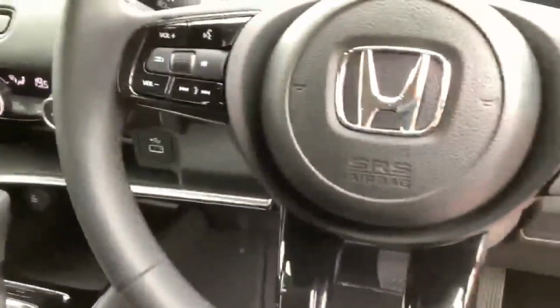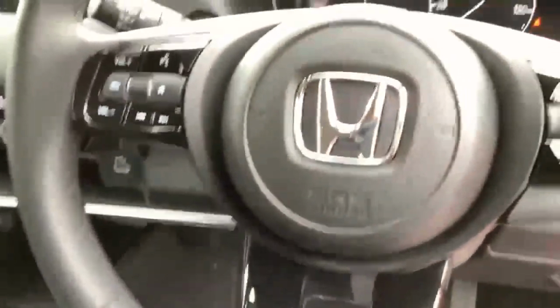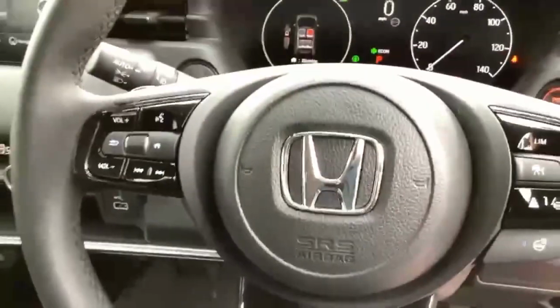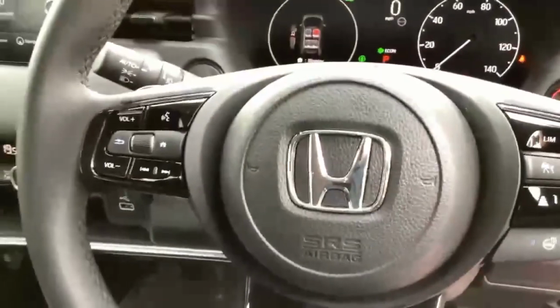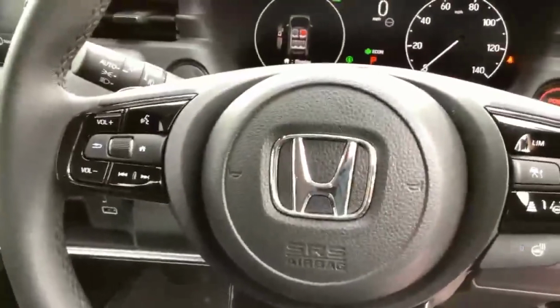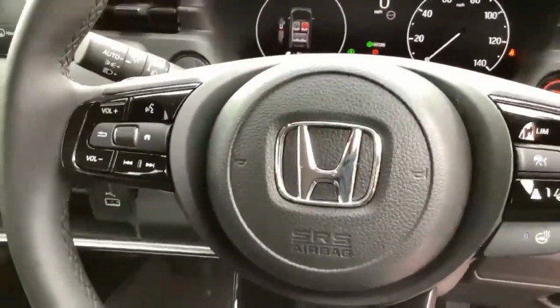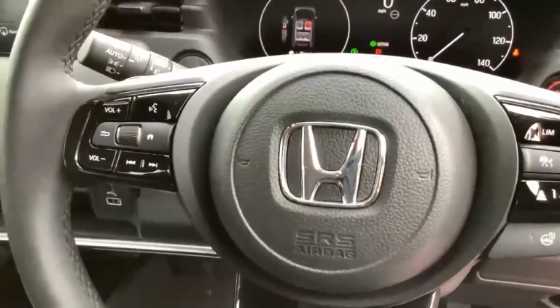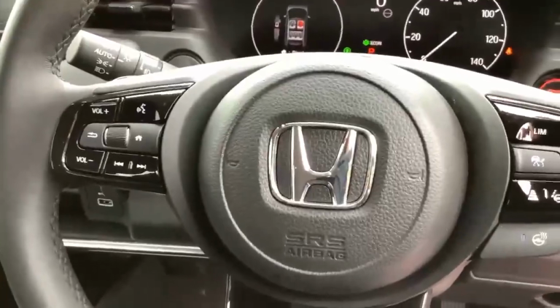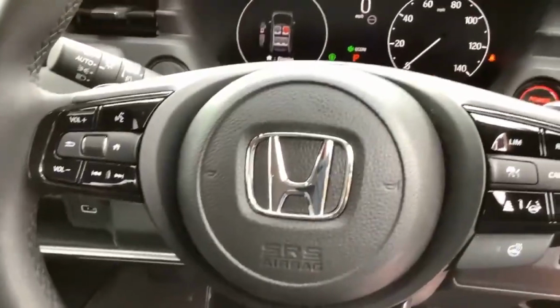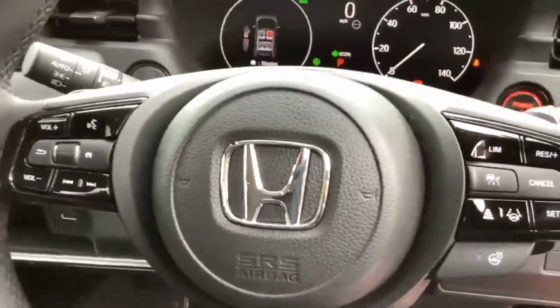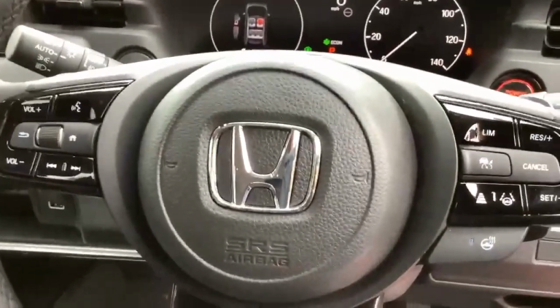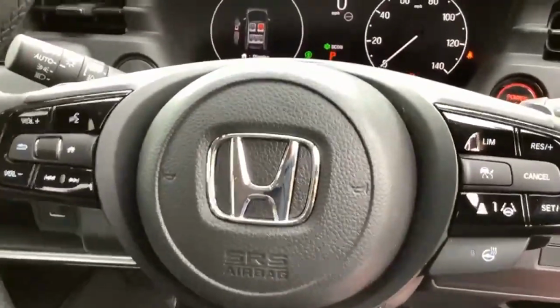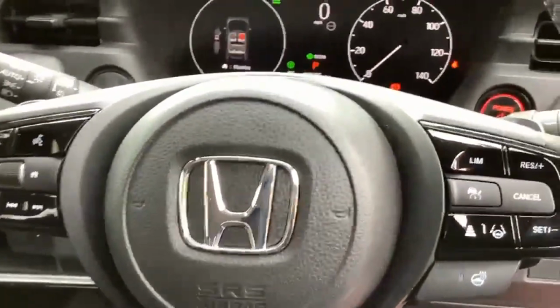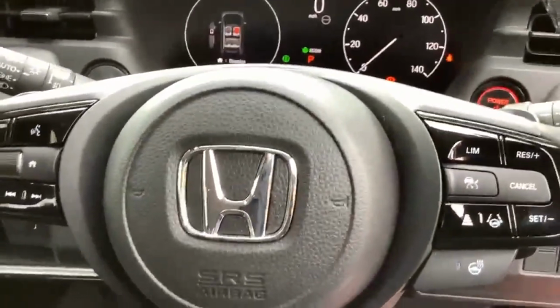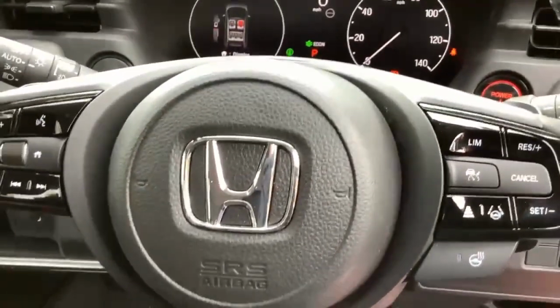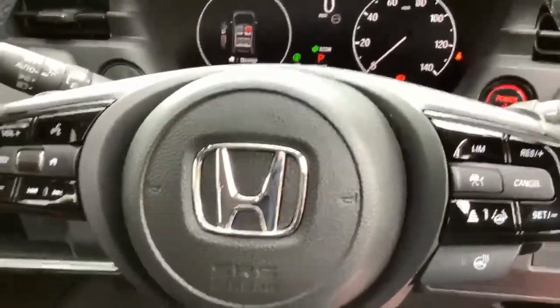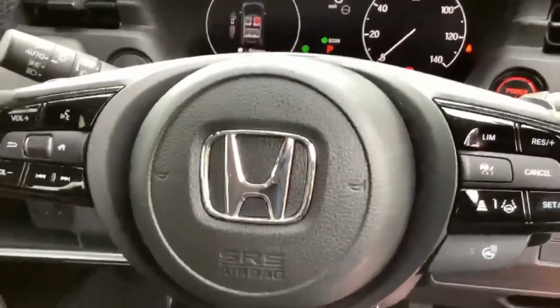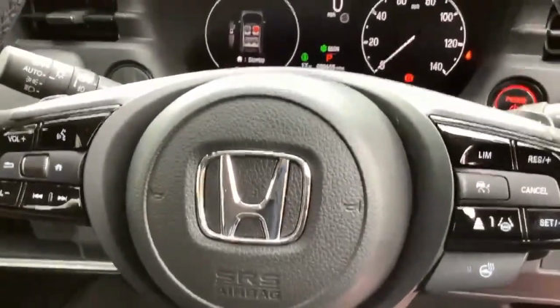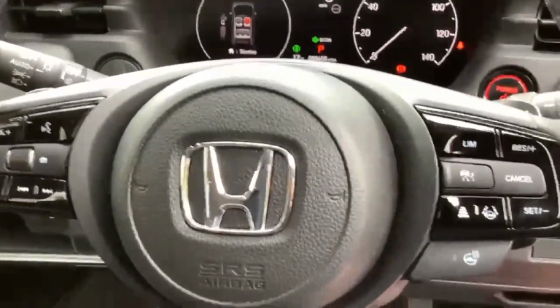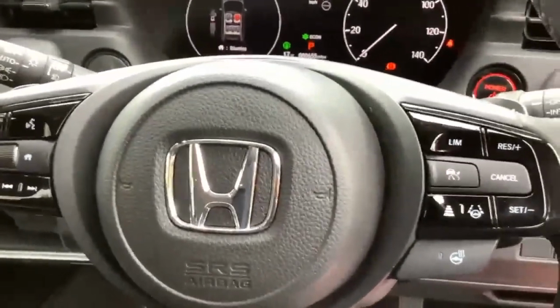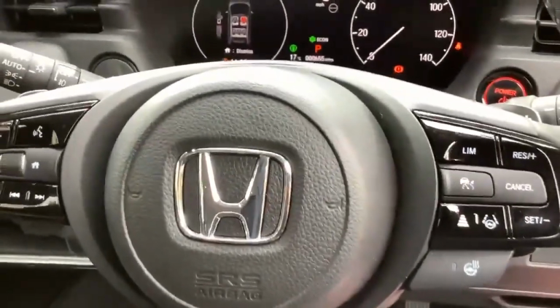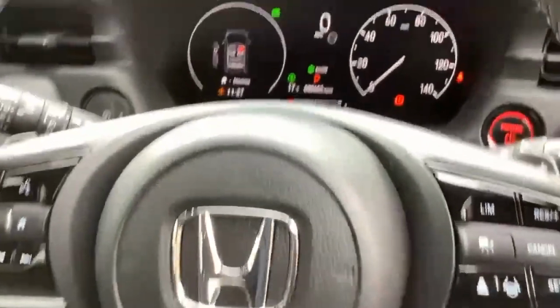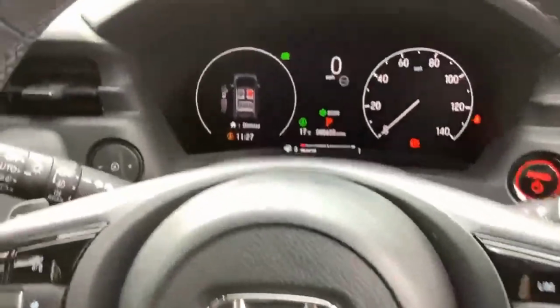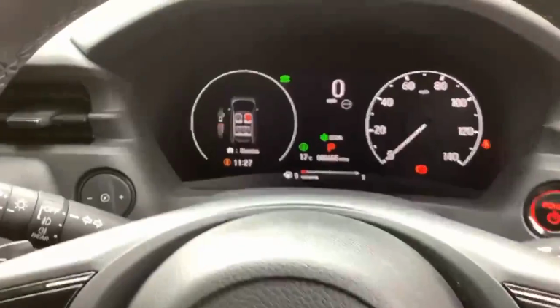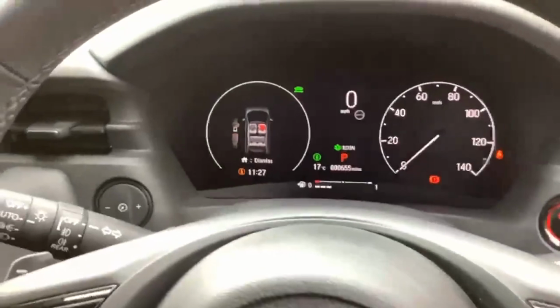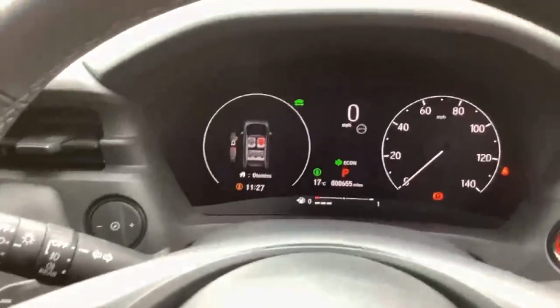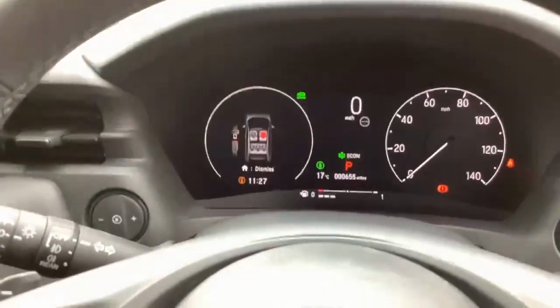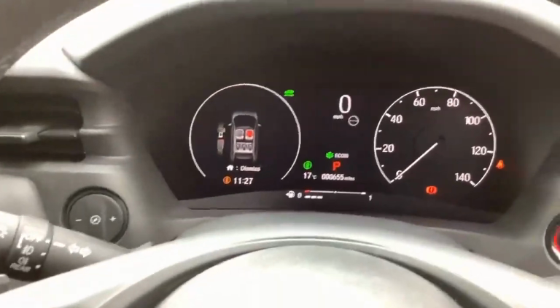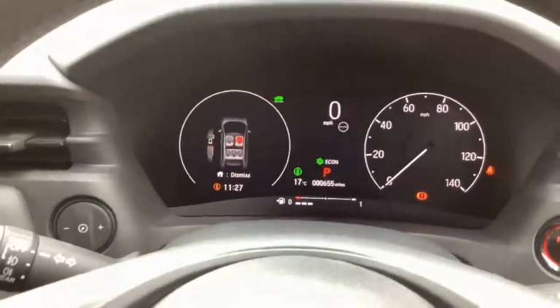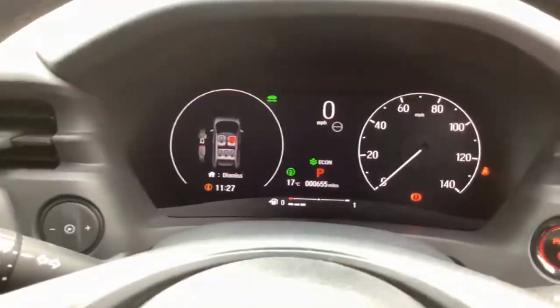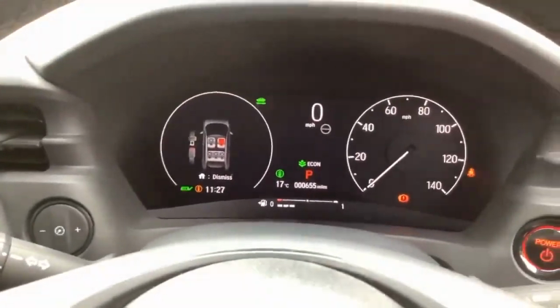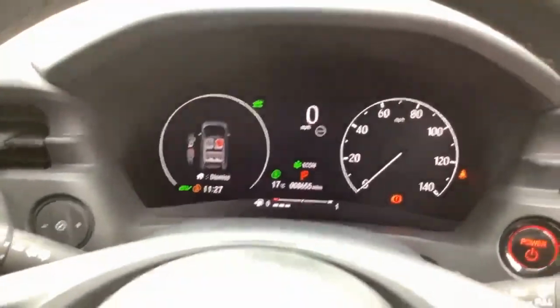On the leather steering wheel we've got the controls for the radio, the Bluetooth phone, the adaptive cruise control, the lane keep assist and the heated steering wheel. We've also got automatic lights and automatic rain sensing wipers.